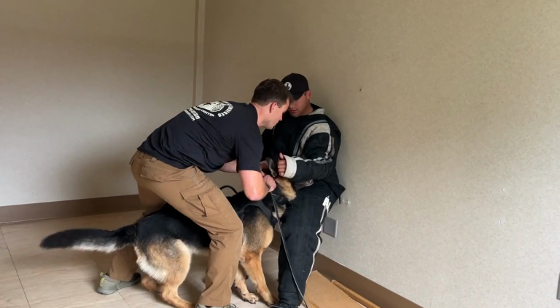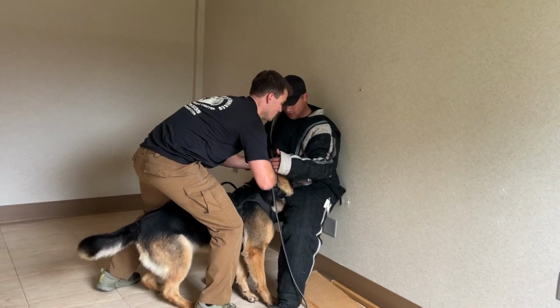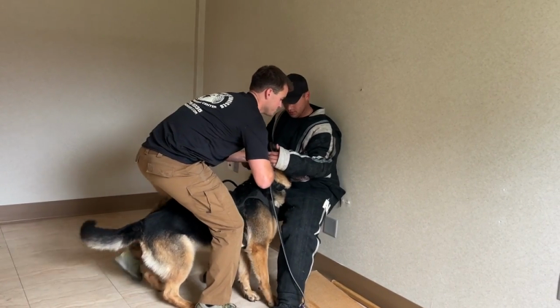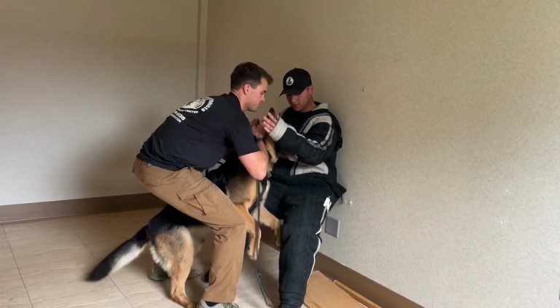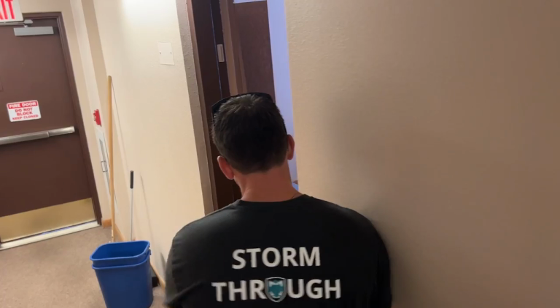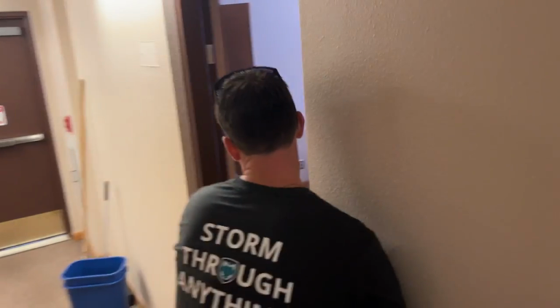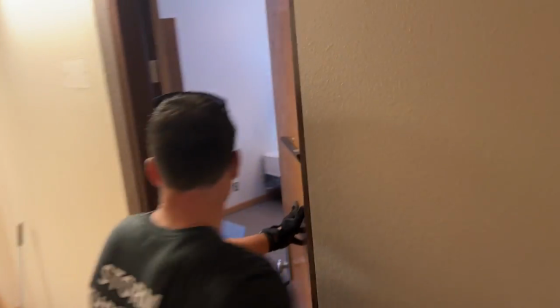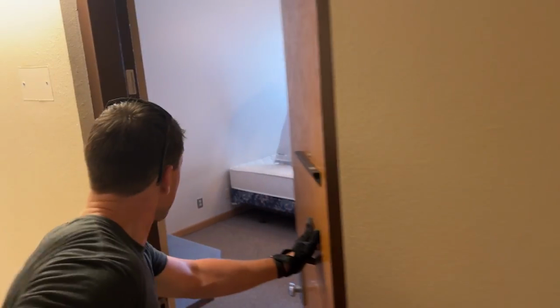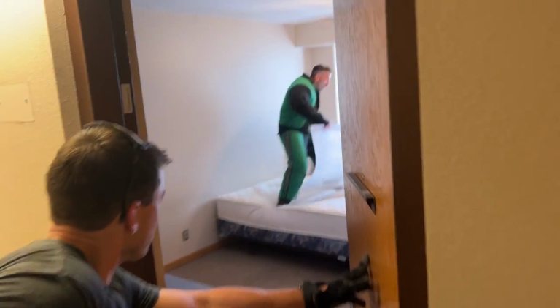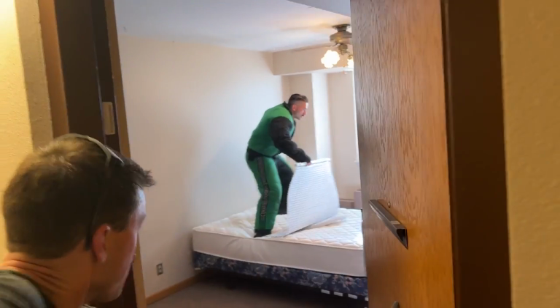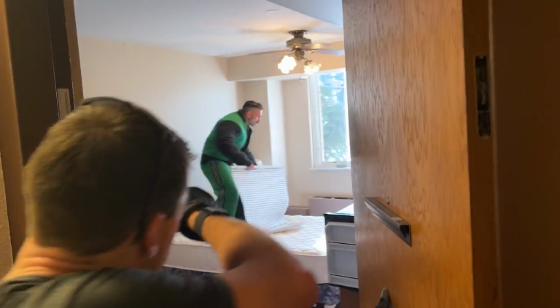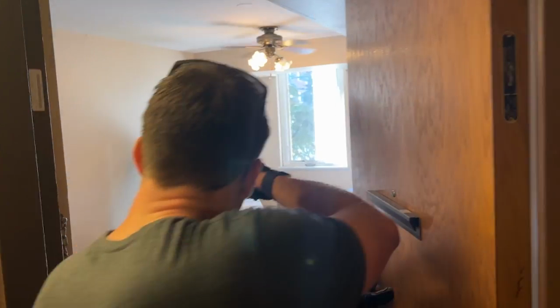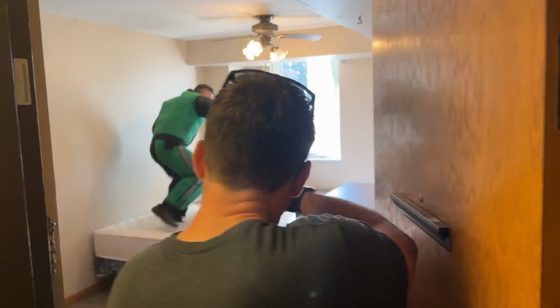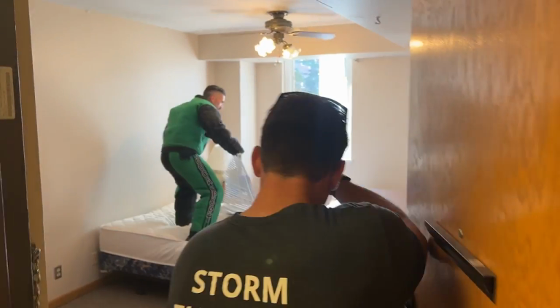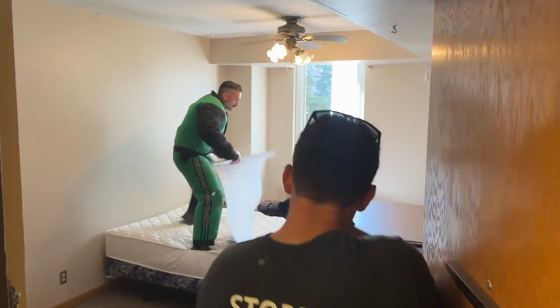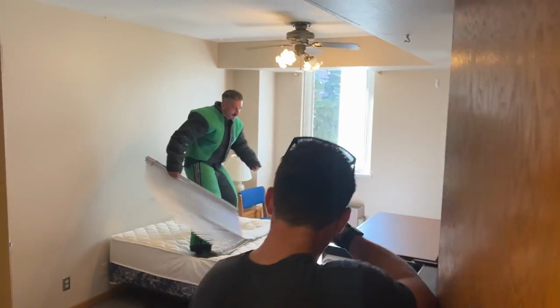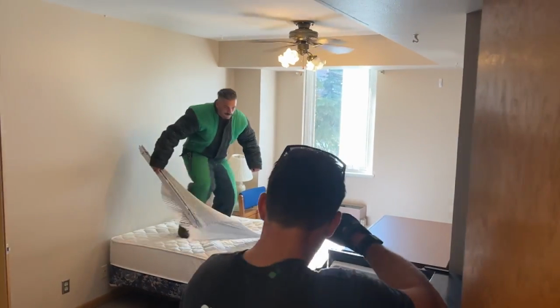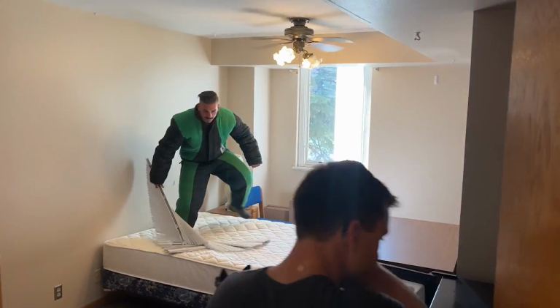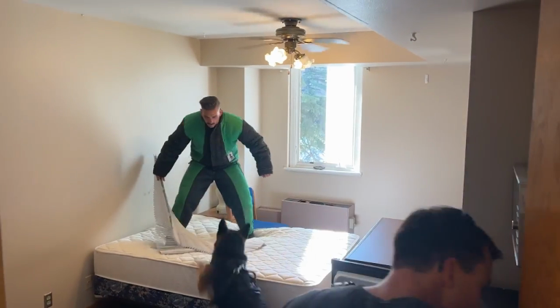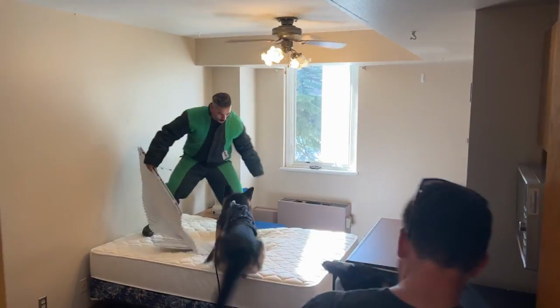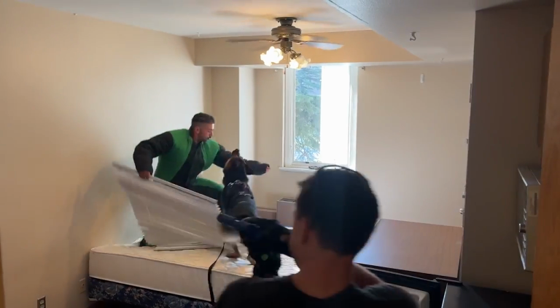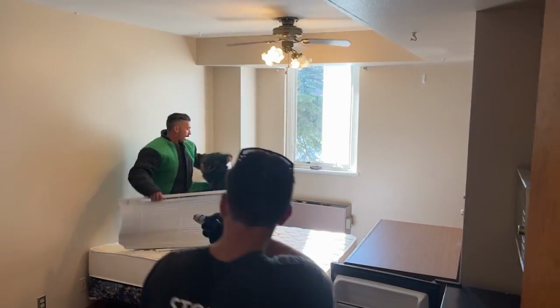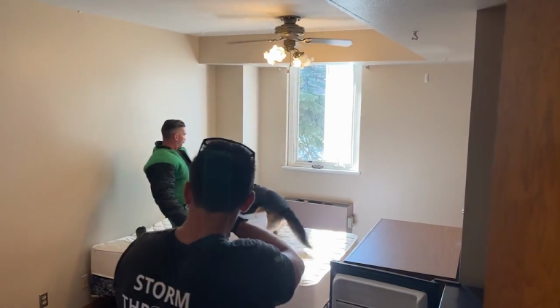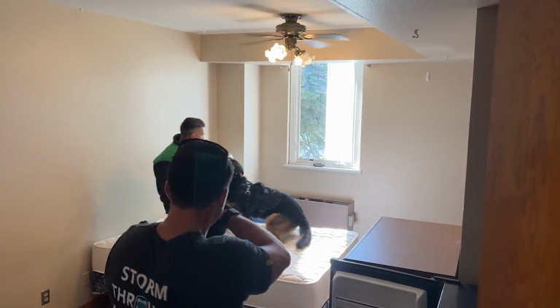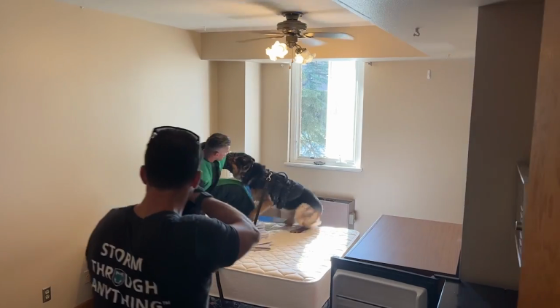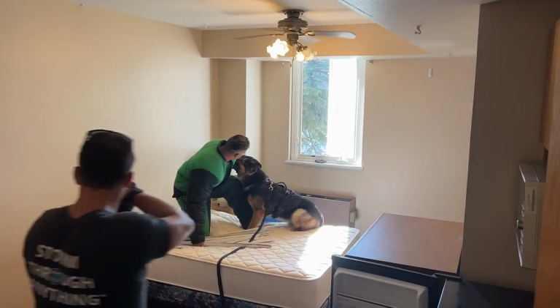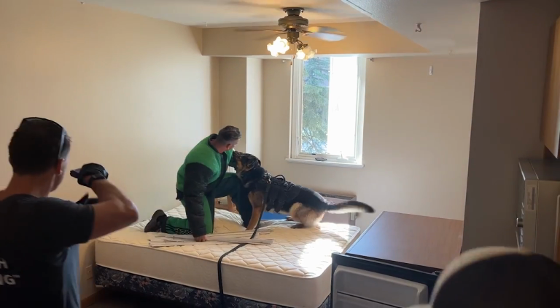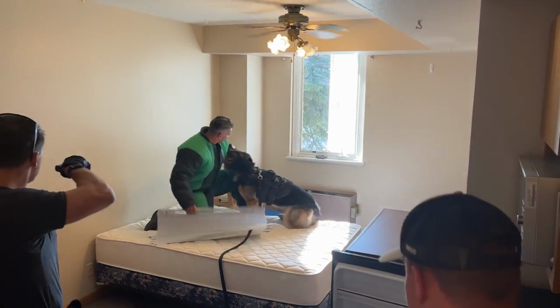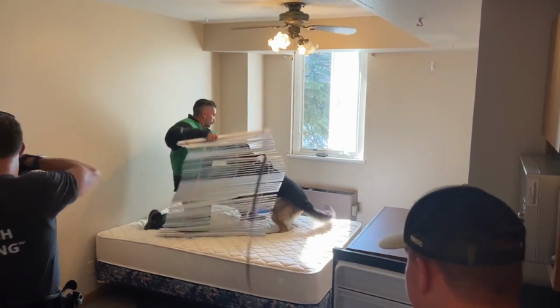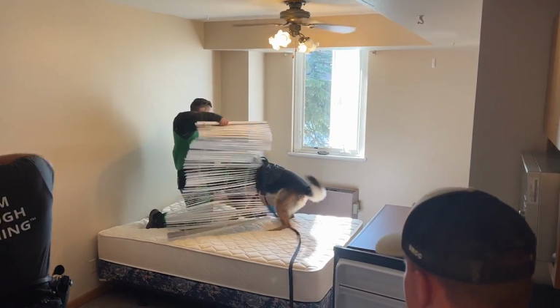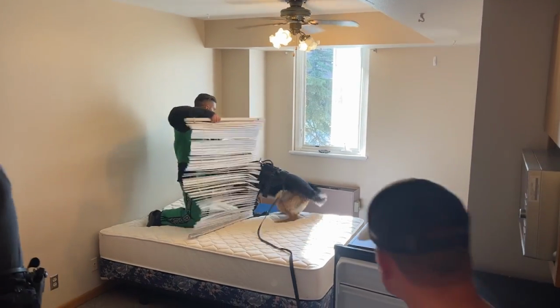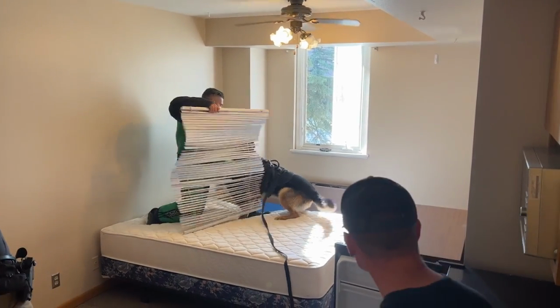If a dog's not comfortable in a situation, we may start five feet away from an obstacle, get the dog on the bite, and then pull them into that obstacle — it's about getting the dog comfortable with those bites.